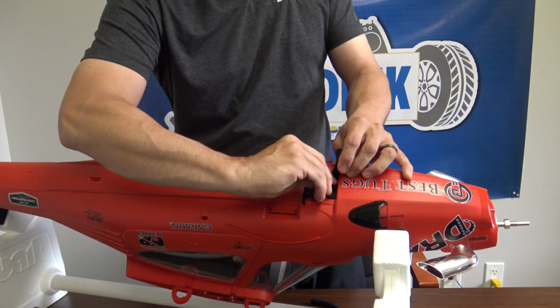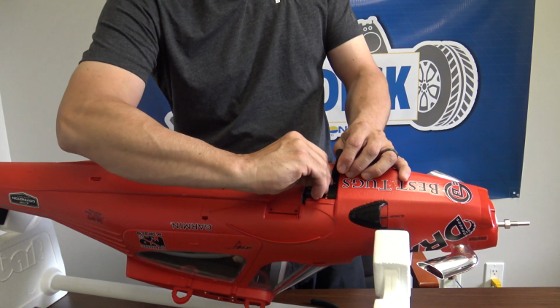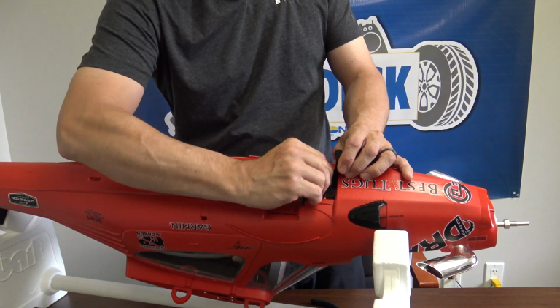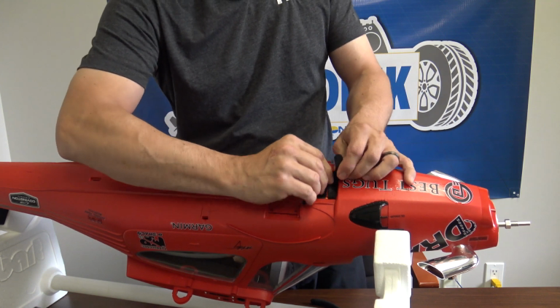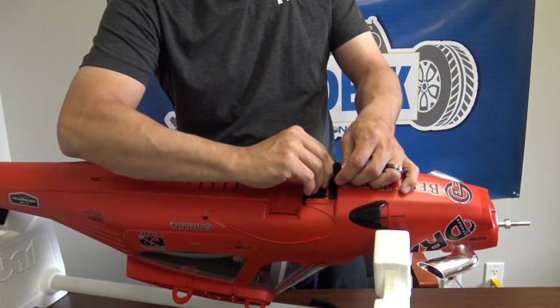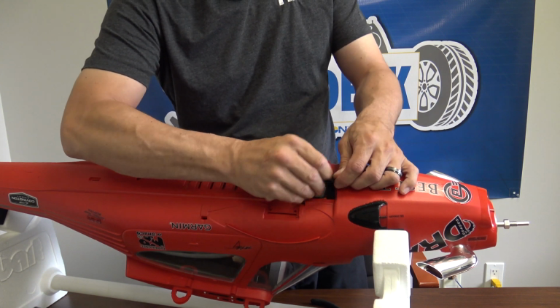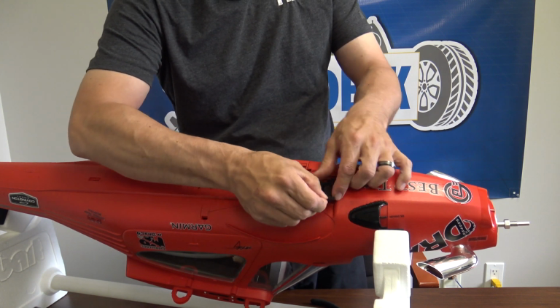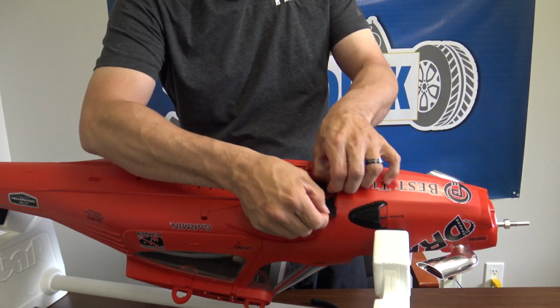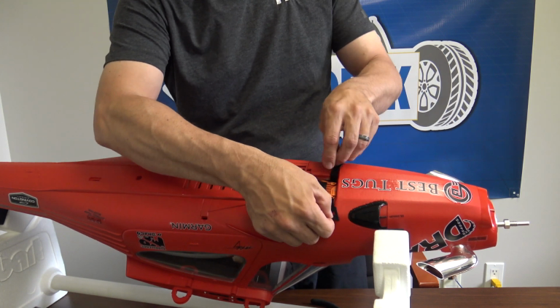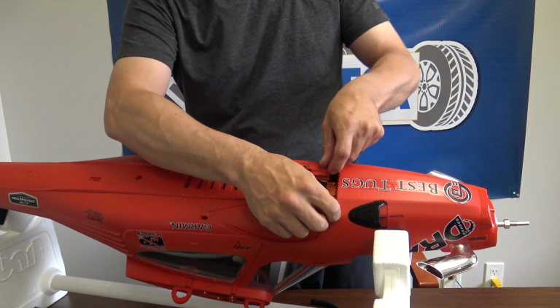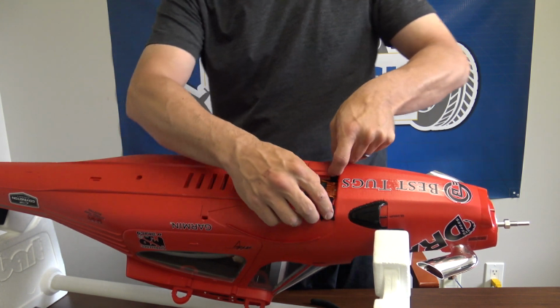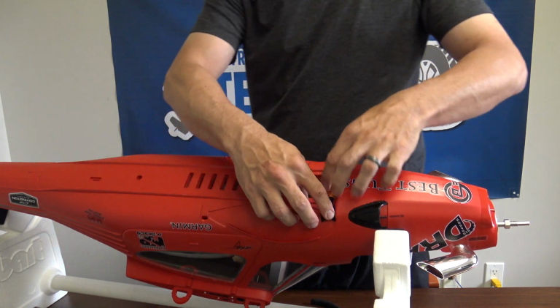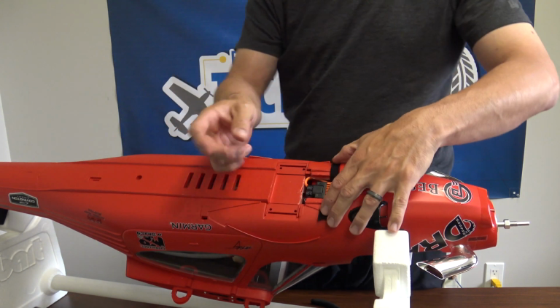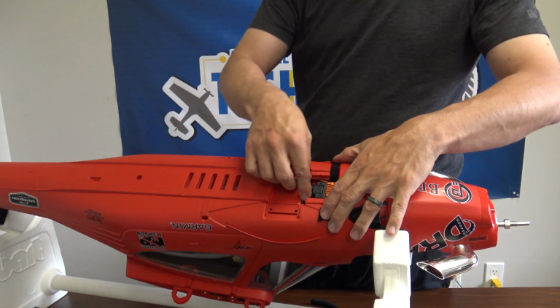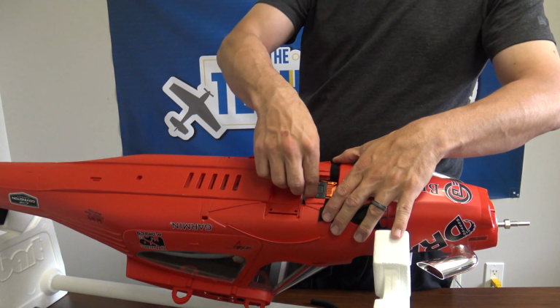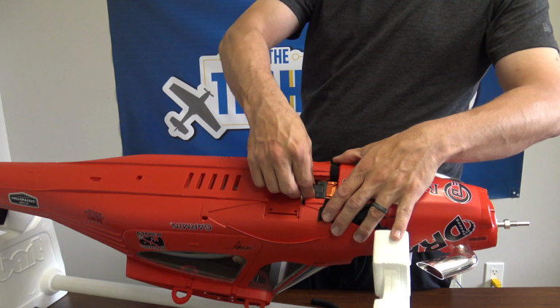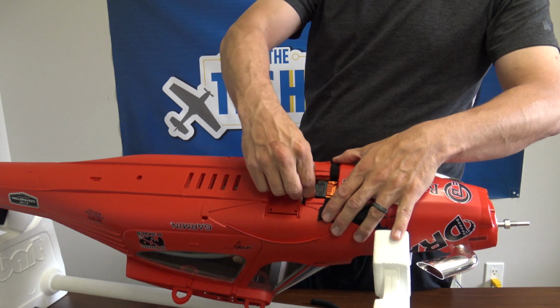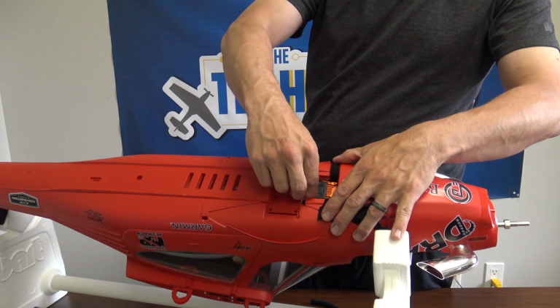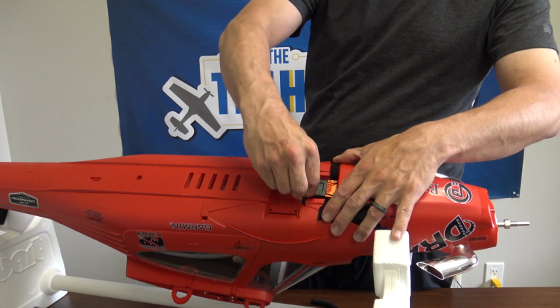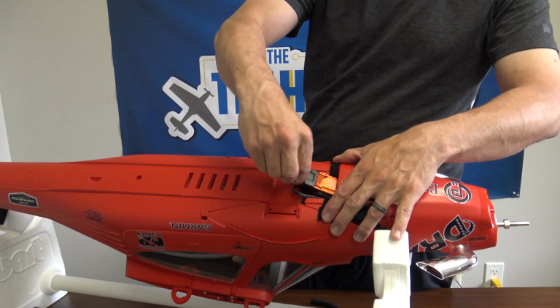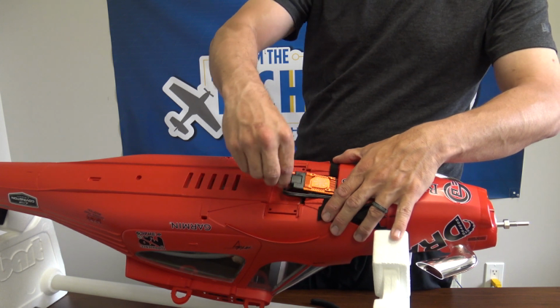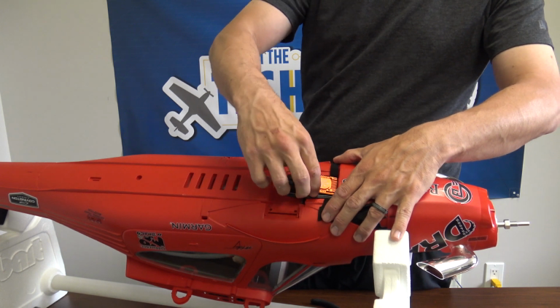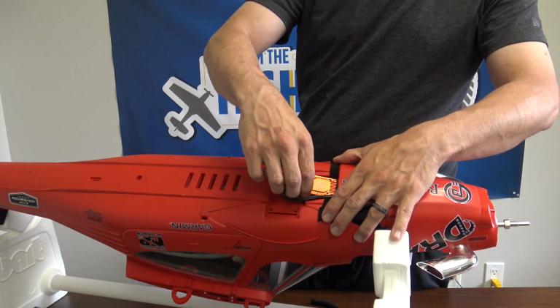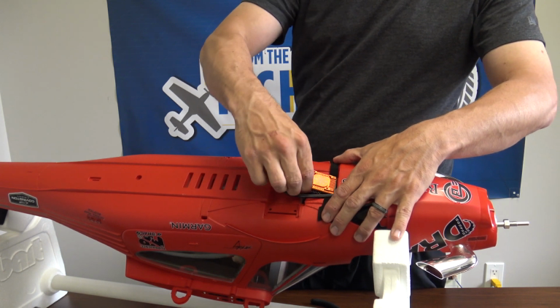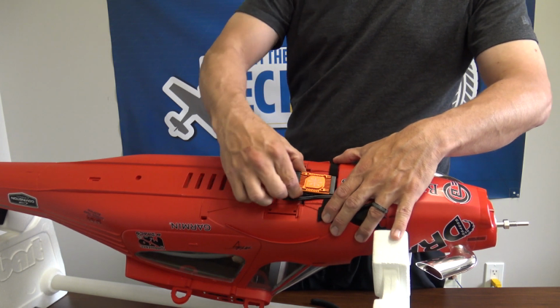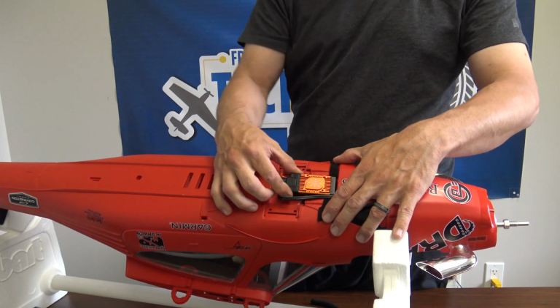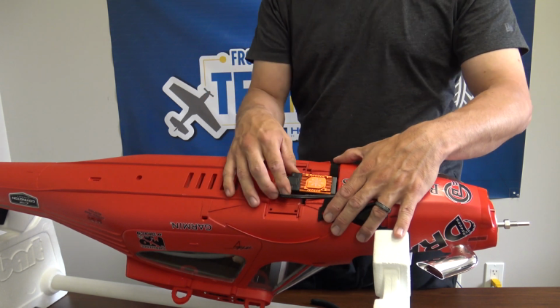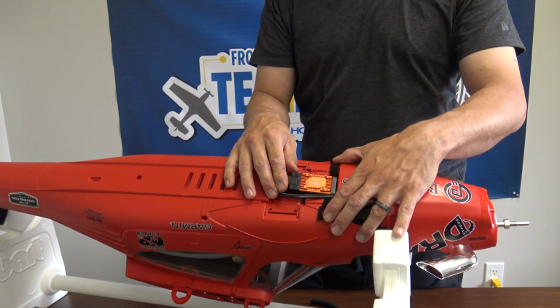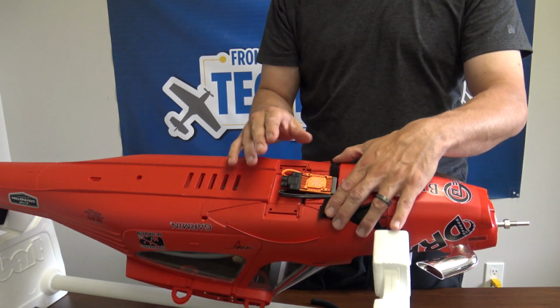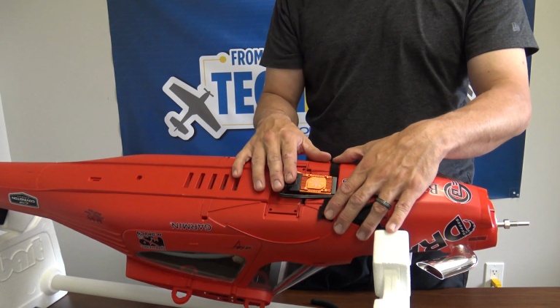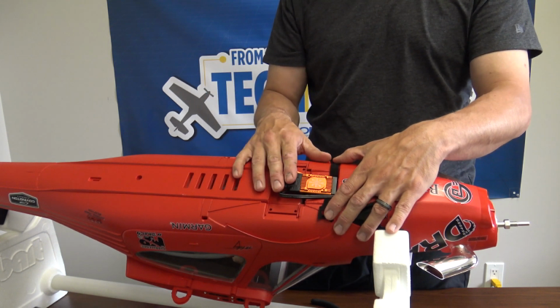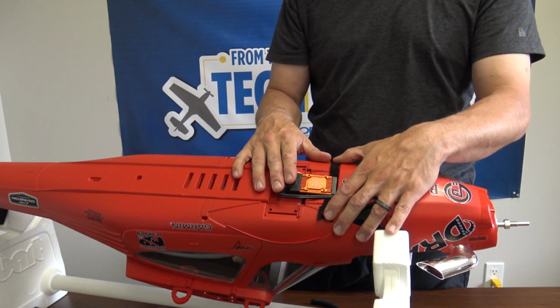Go and unhook the Velcro a little more here and the ESC will actually just wiggle out. There you have it — that's how easy it is to get the ESC.